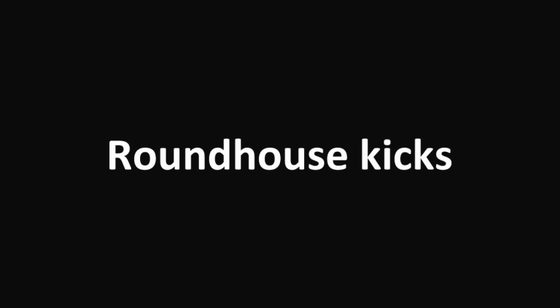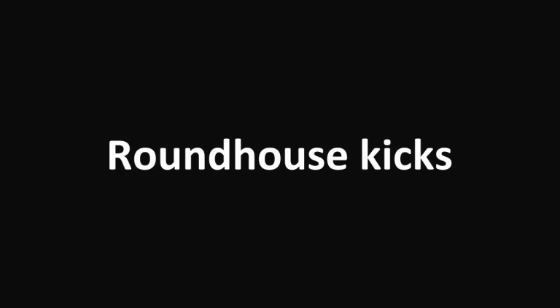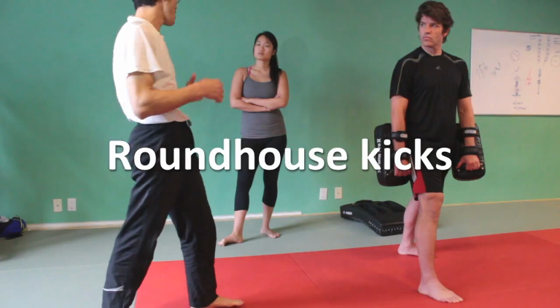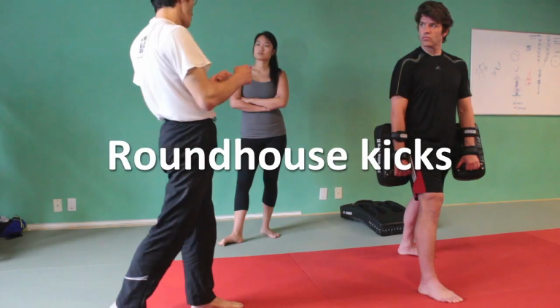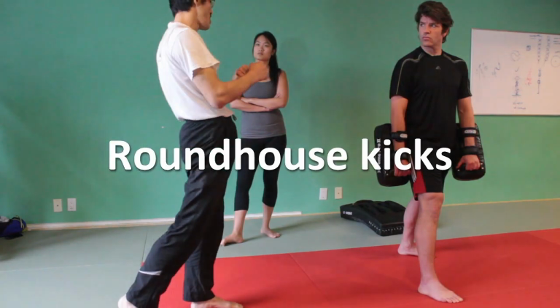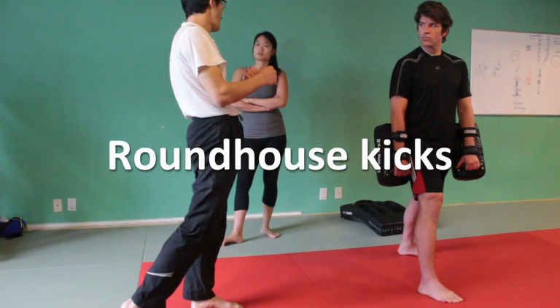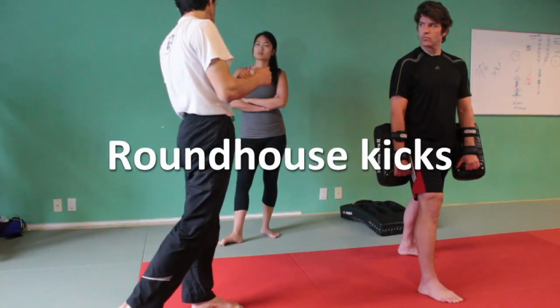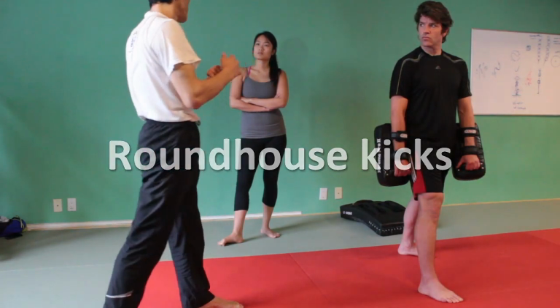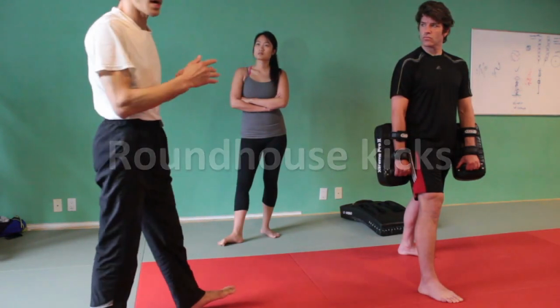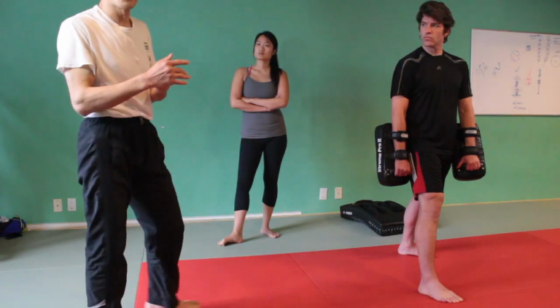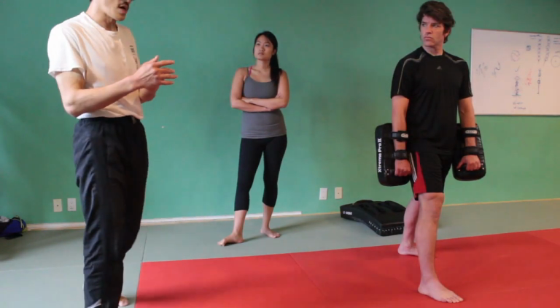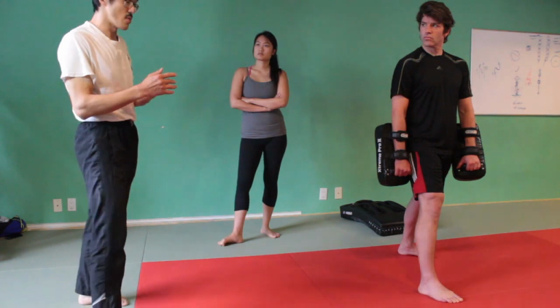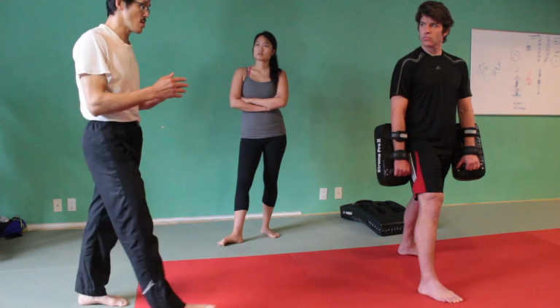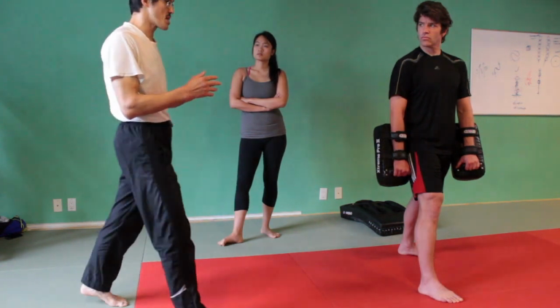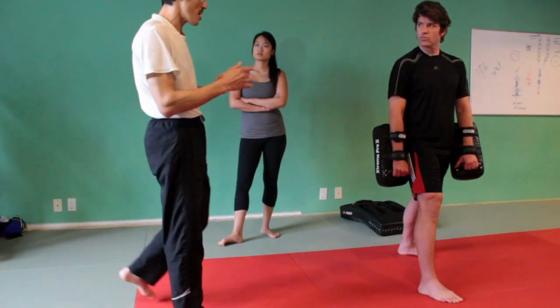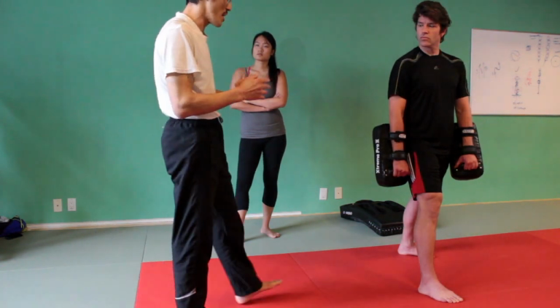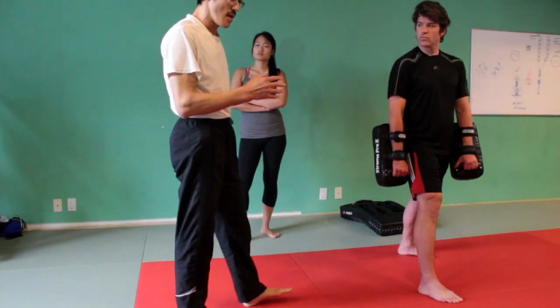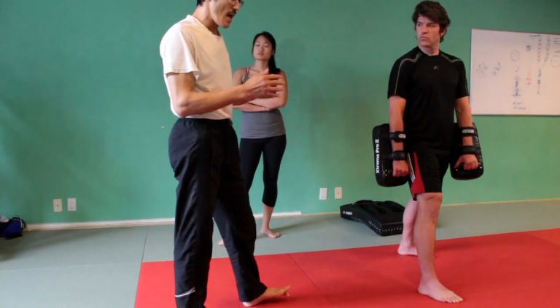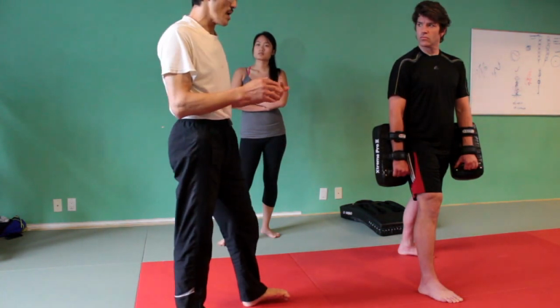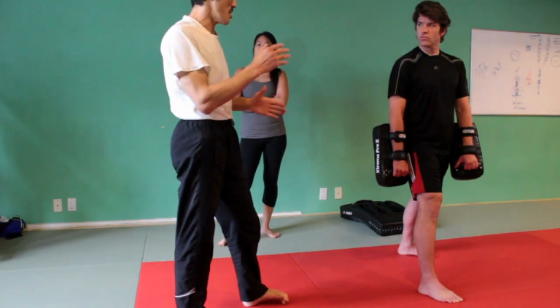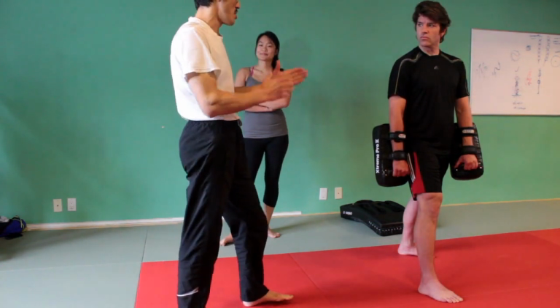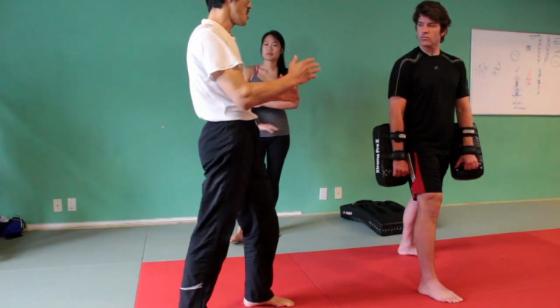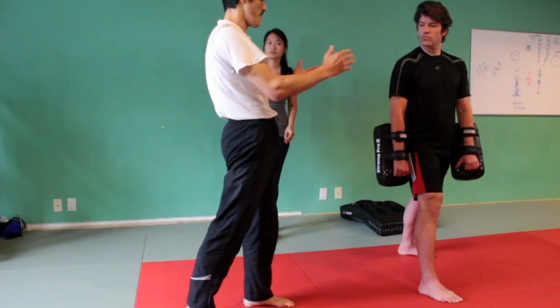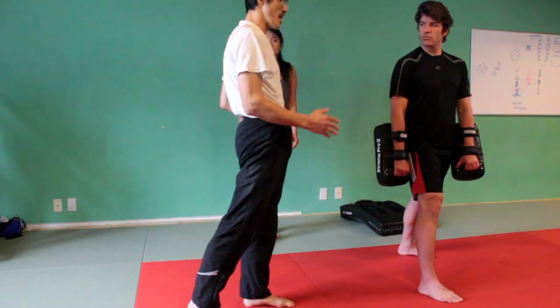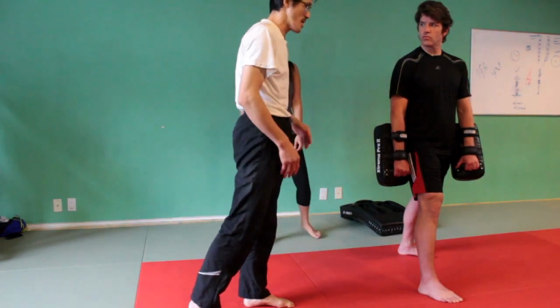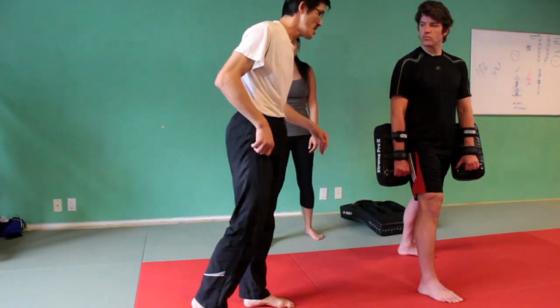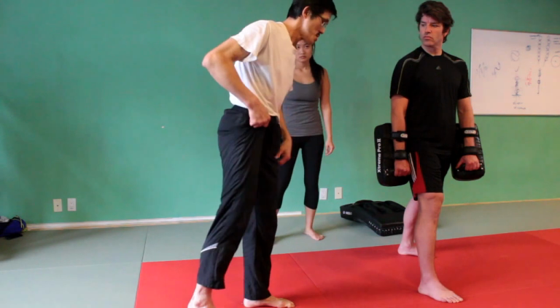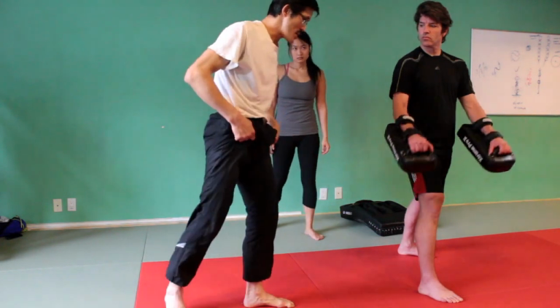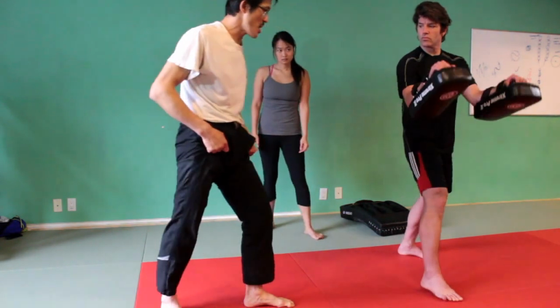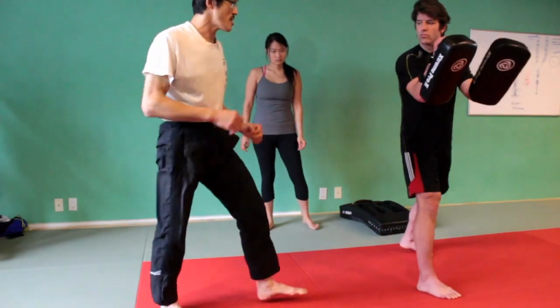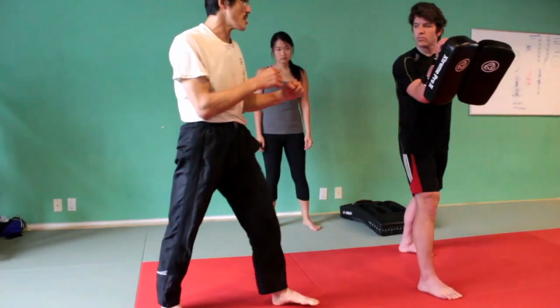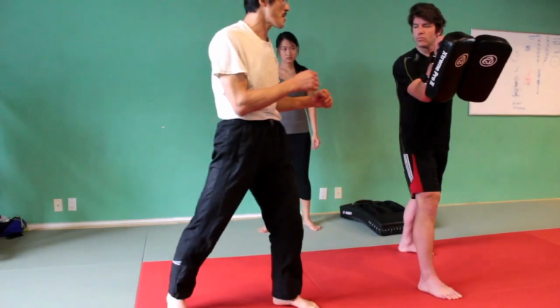What we're going to do, let's start off with the roundhouse kick, and we're going to build on from that. So let's start like this.